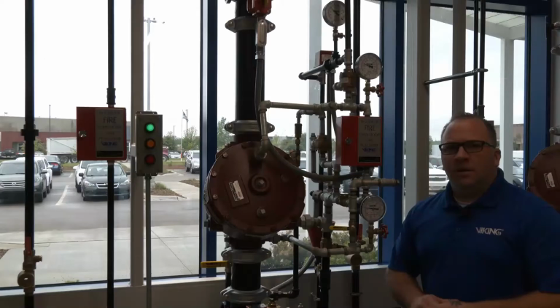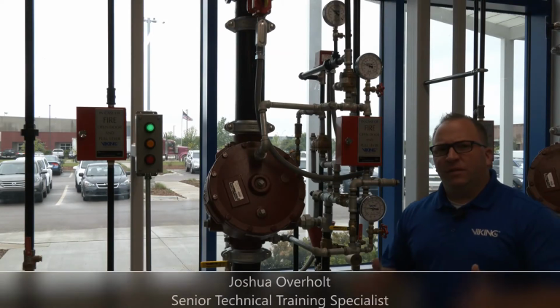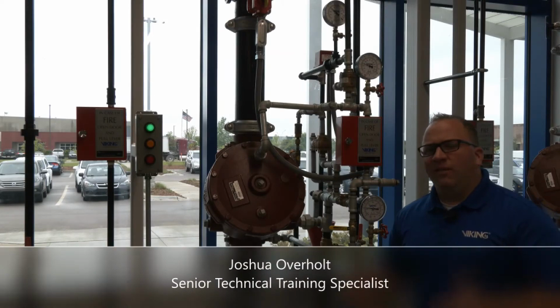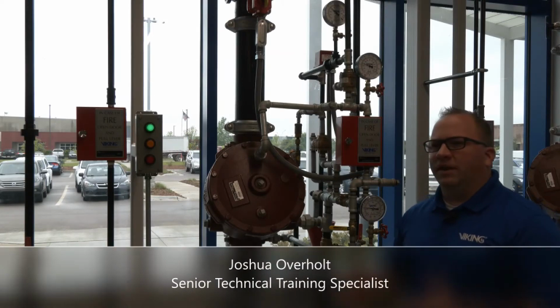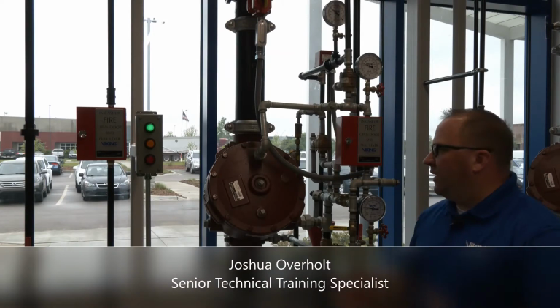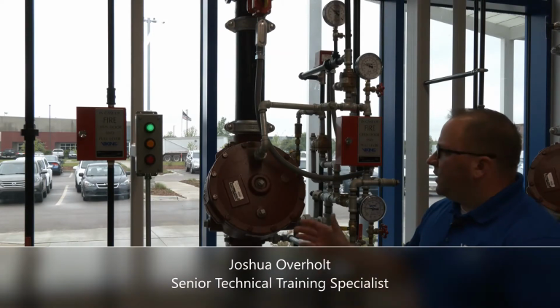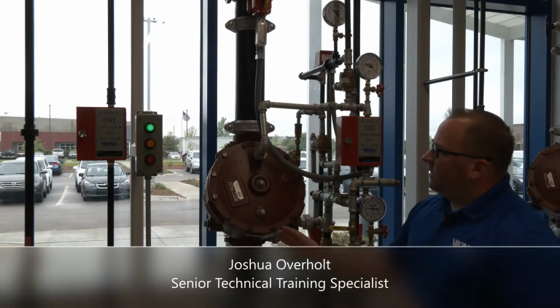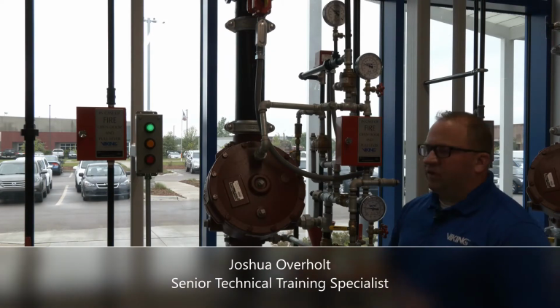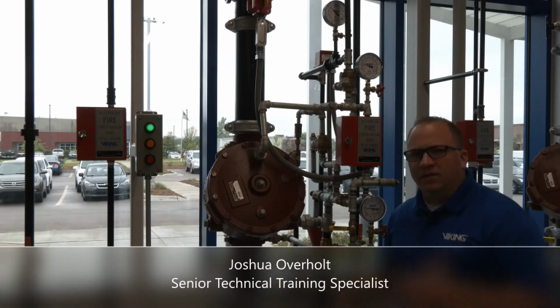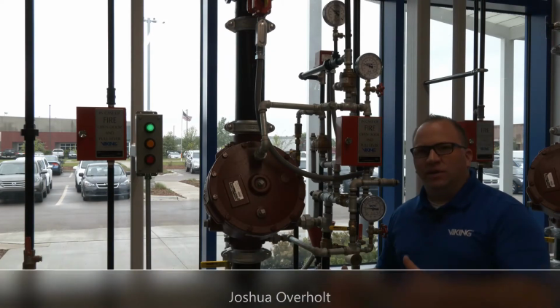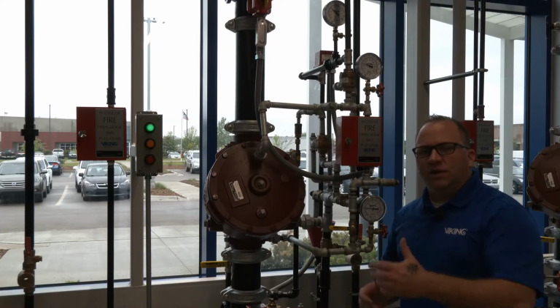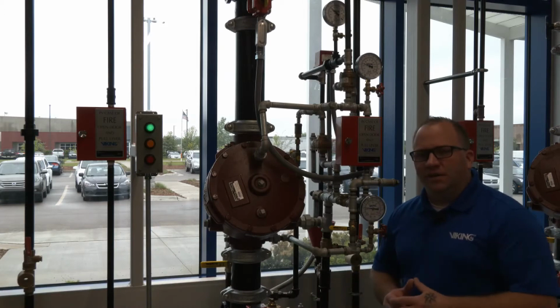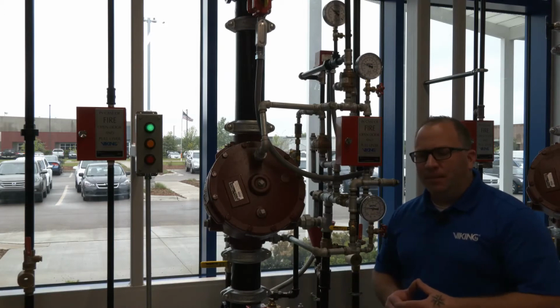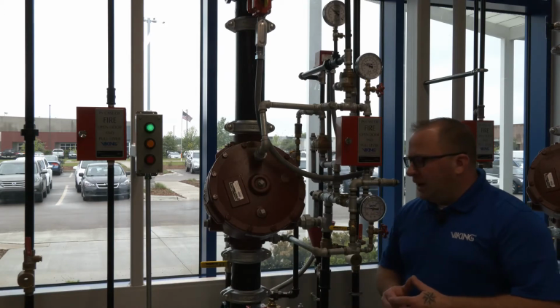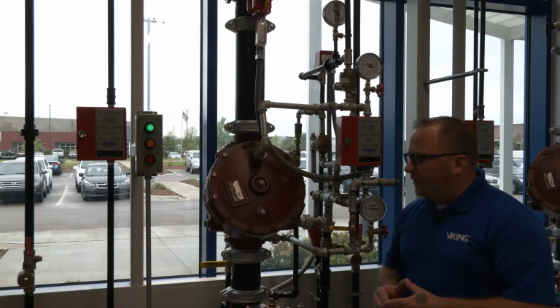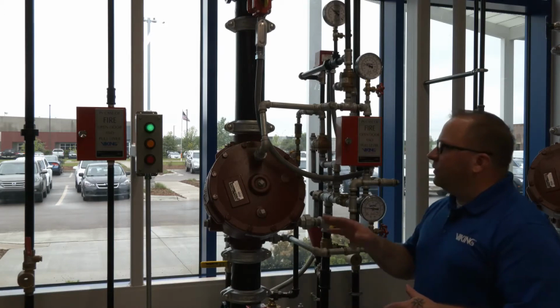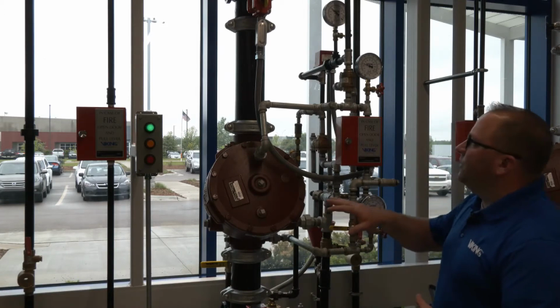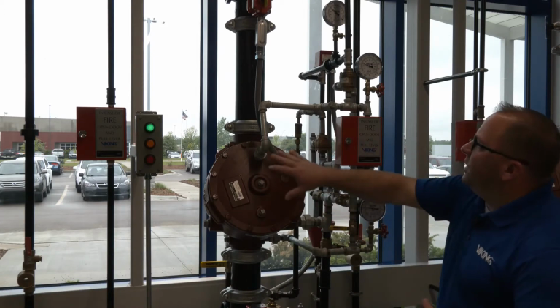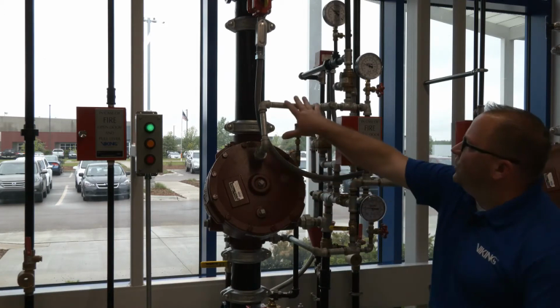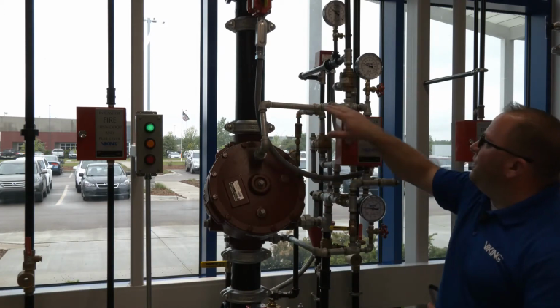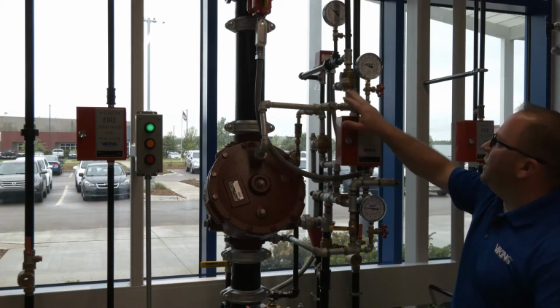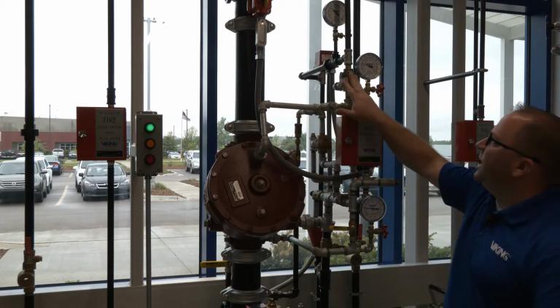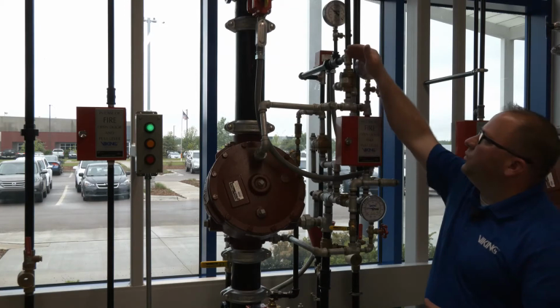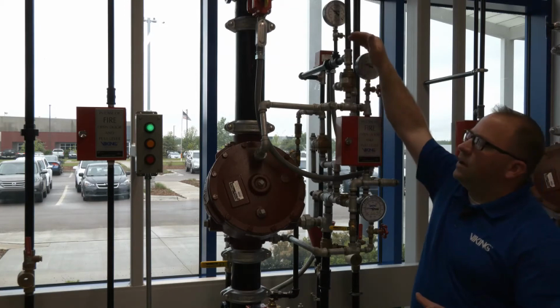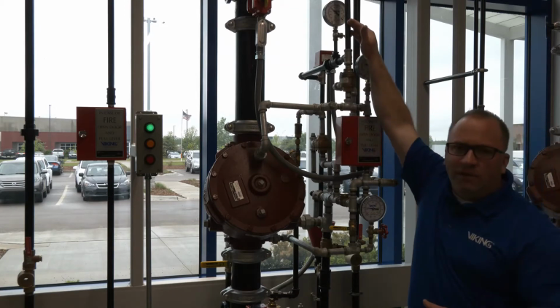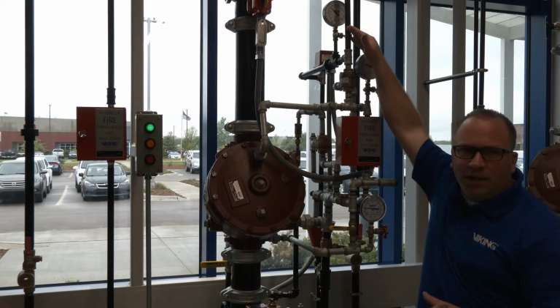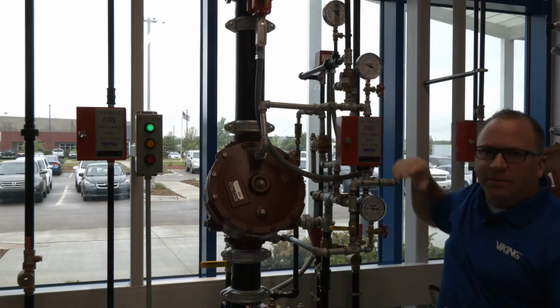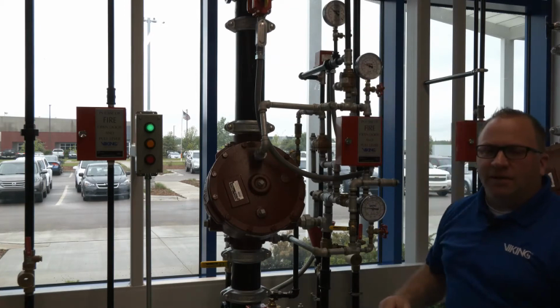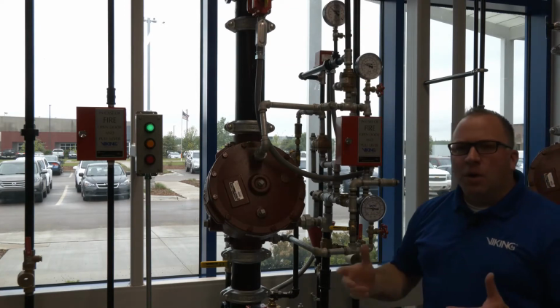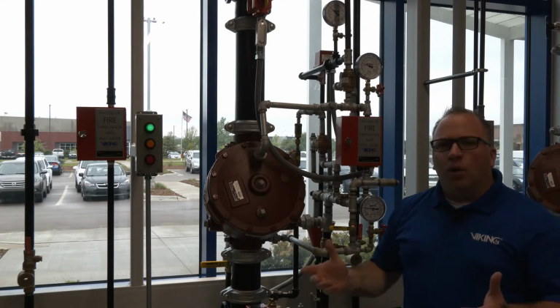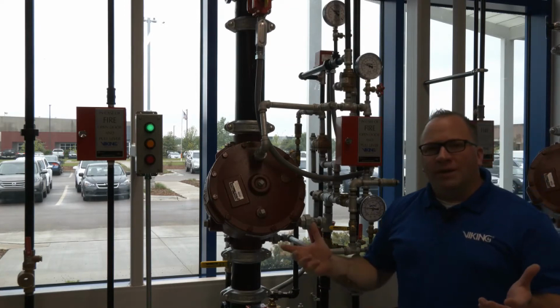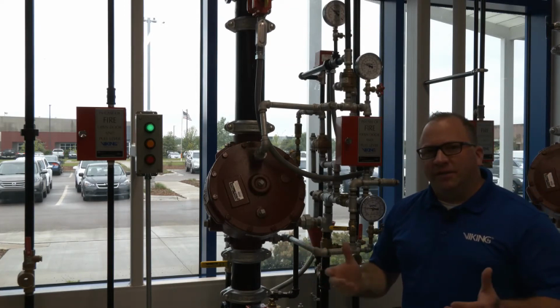This is the Model F1 deluge valve. The deluge valve is being used on a deluge system here, and this particular system, we have our trim piping here, we have a pneumatic actuator, and then we have our pilot line that comes out of the top, or our release system.